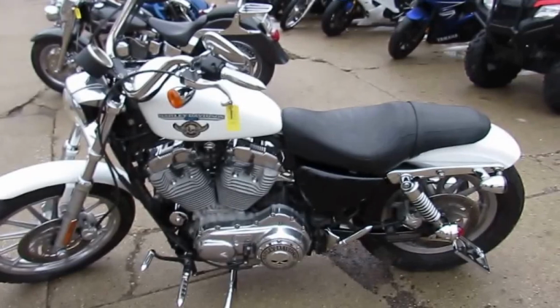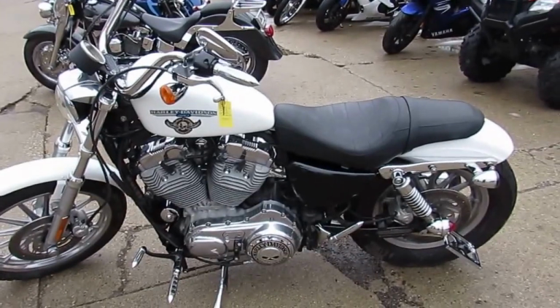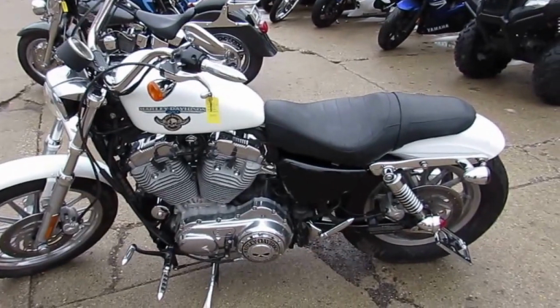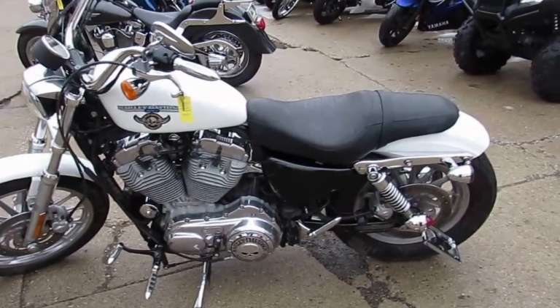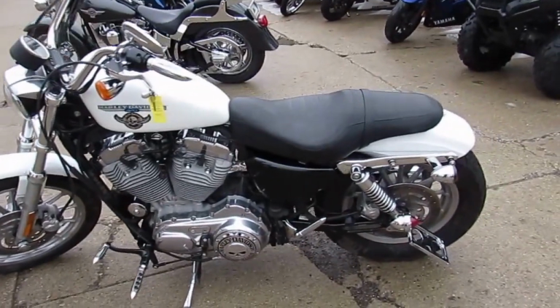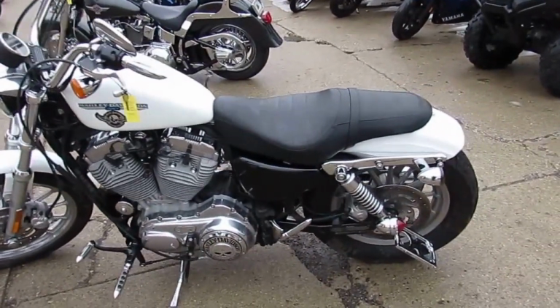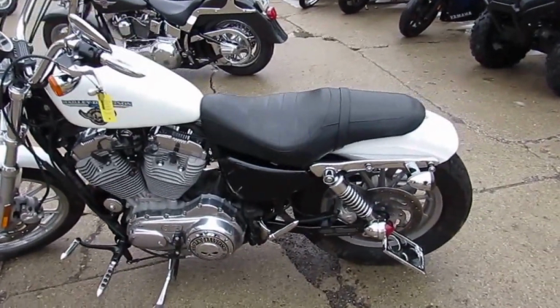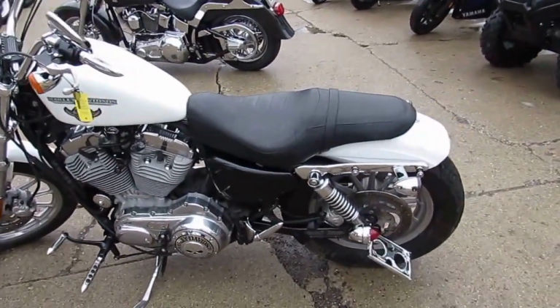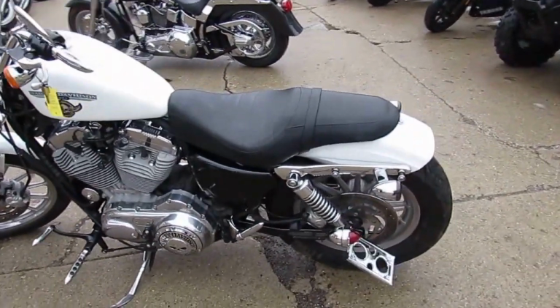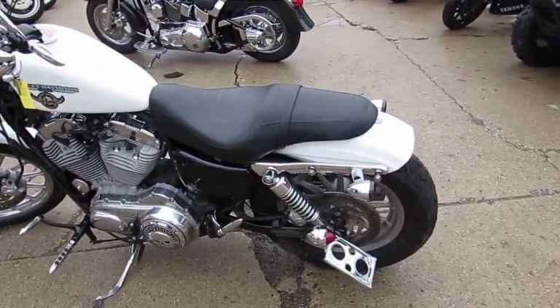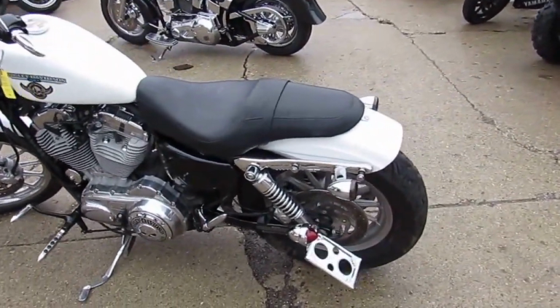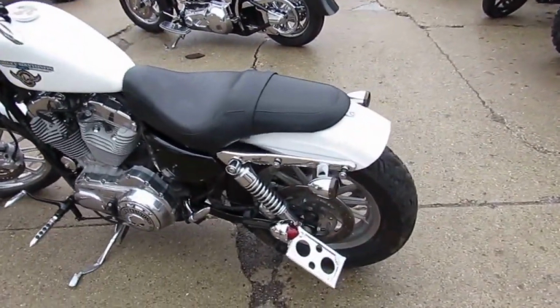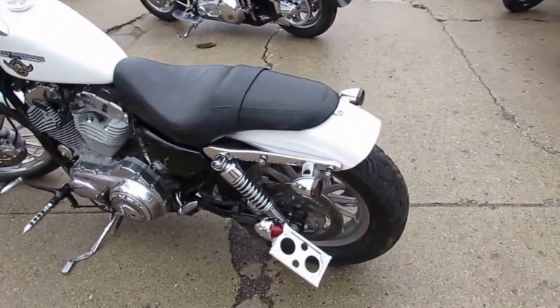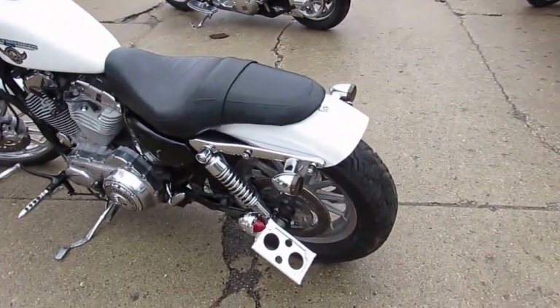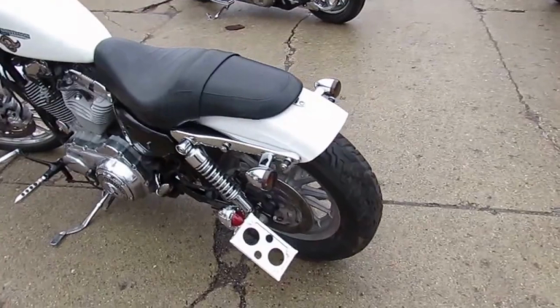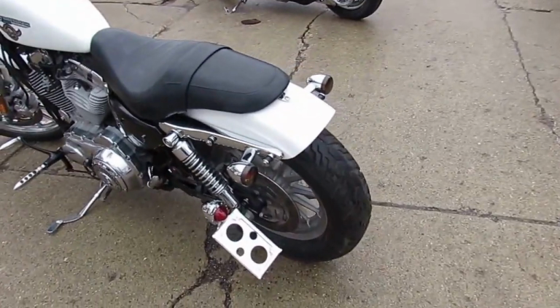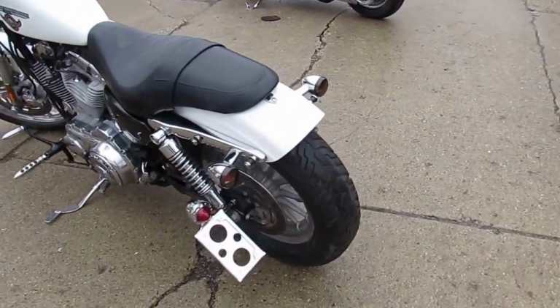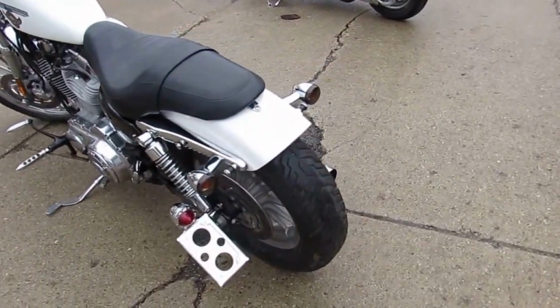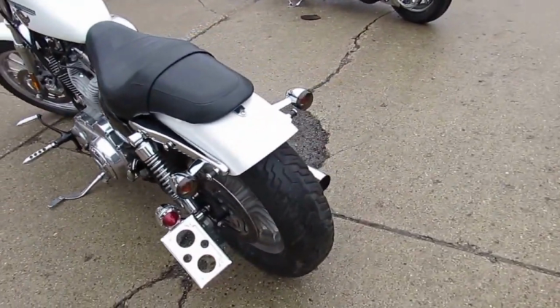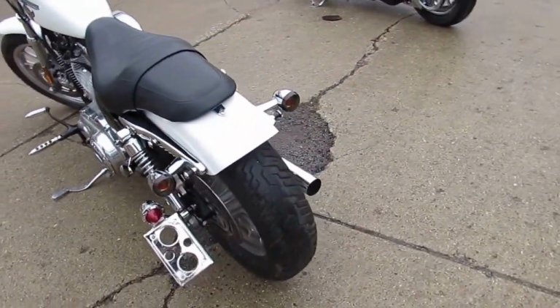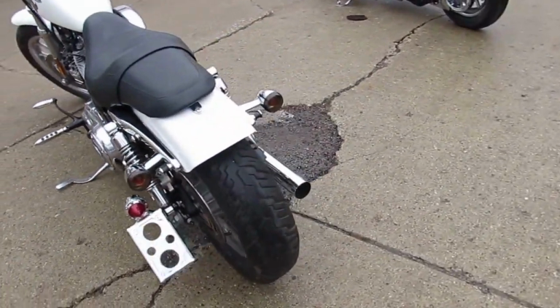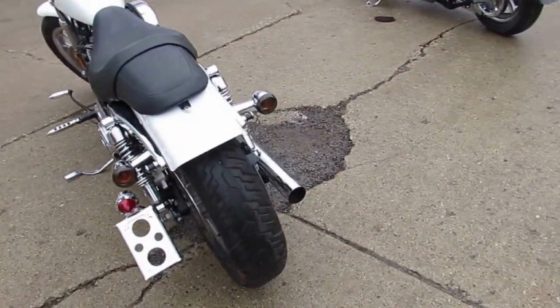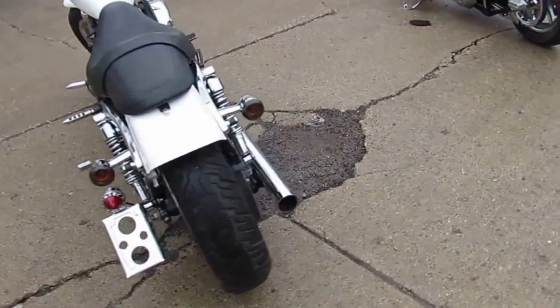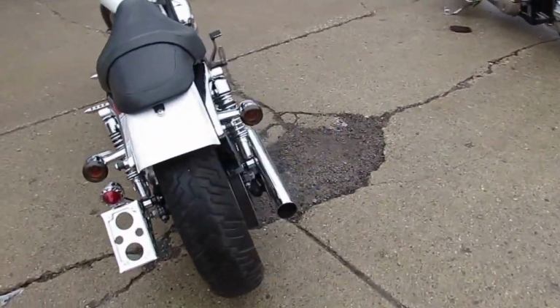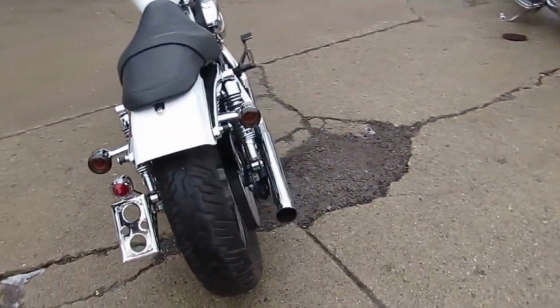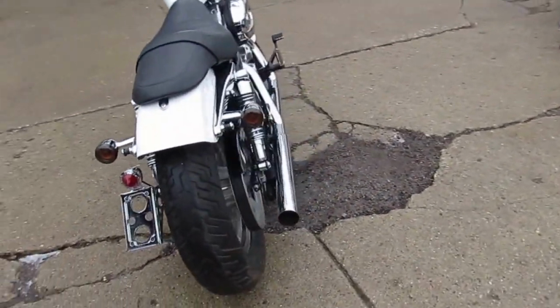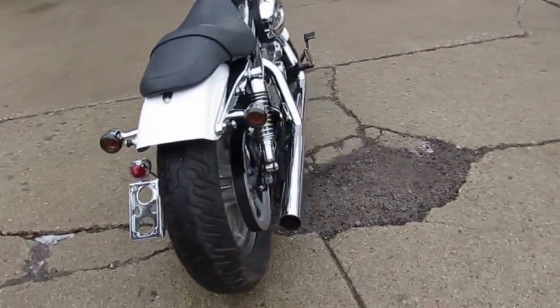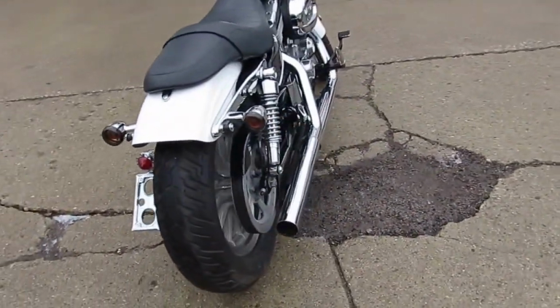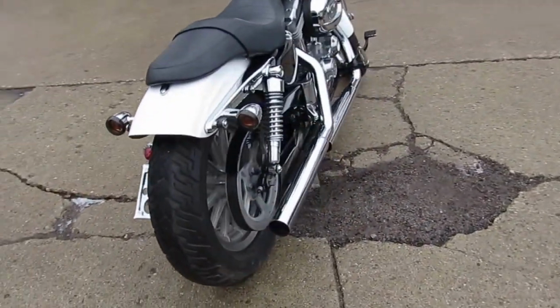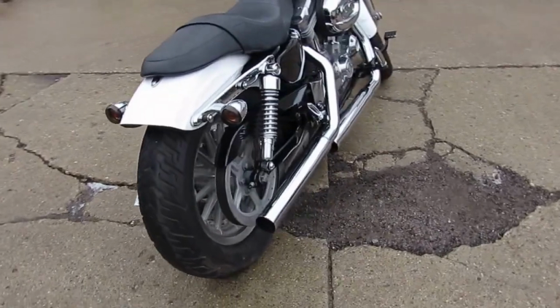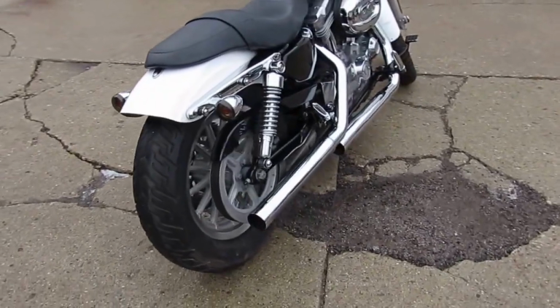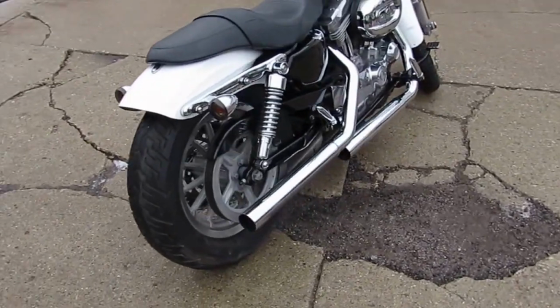Hey guys, it's ApprovalPowersports.com. Today I'm going to show you the 2006 Harley XL883. Check this one out — super clean 2006 Harley Davidson 883 in pearl white paint.